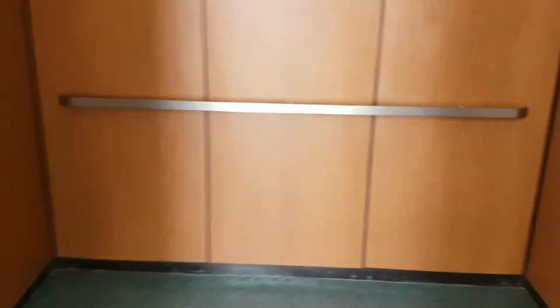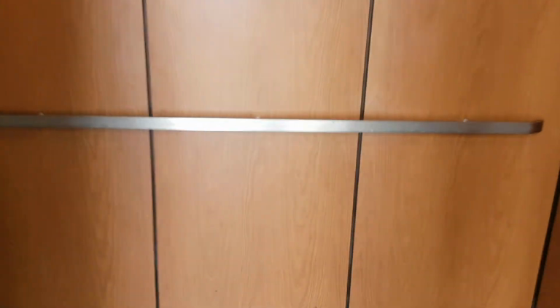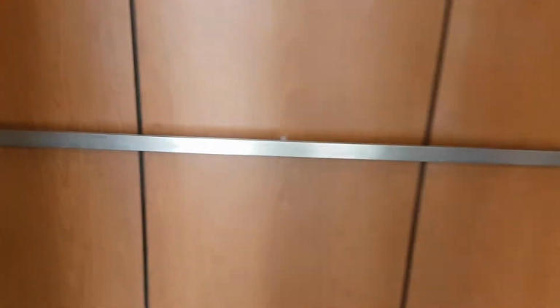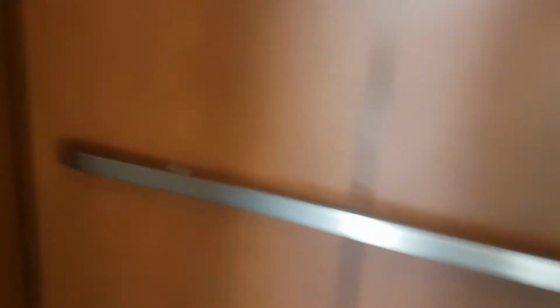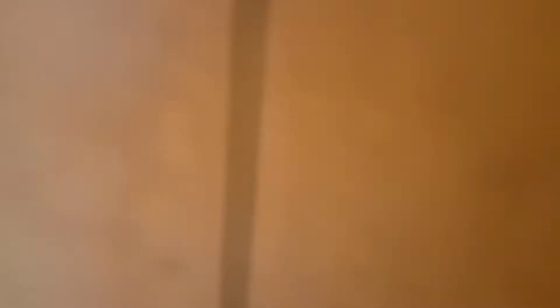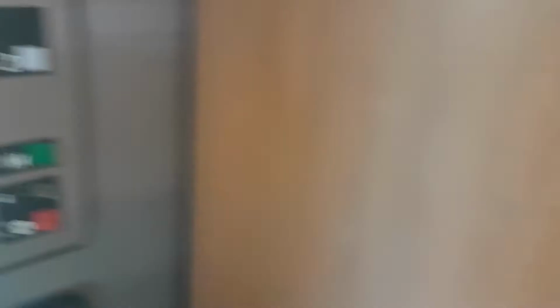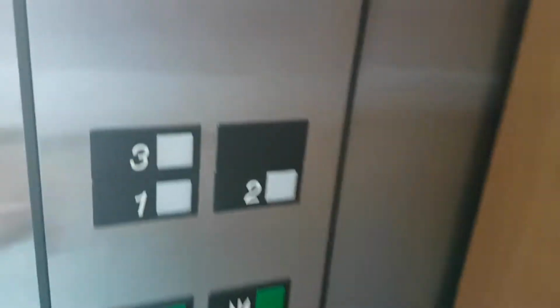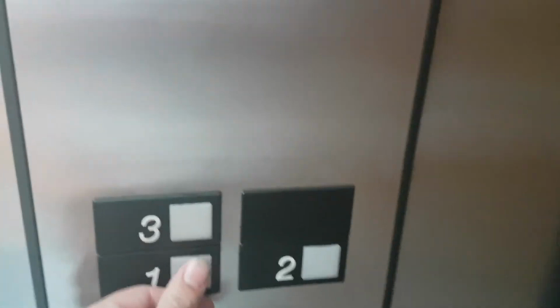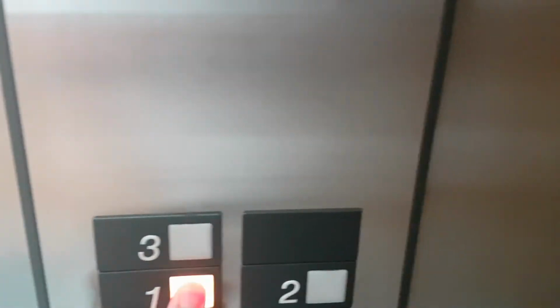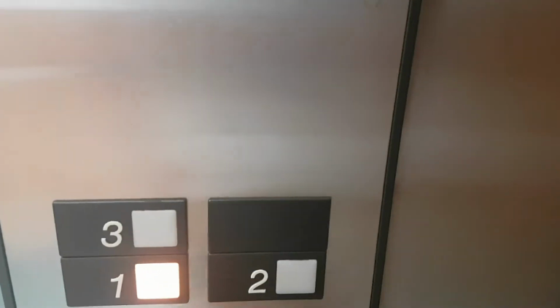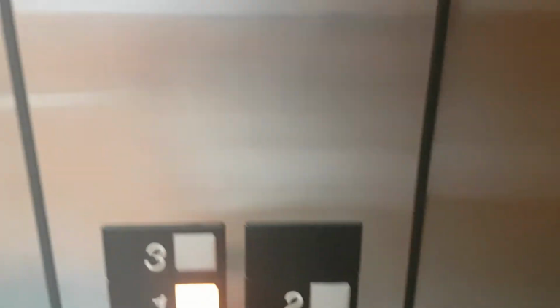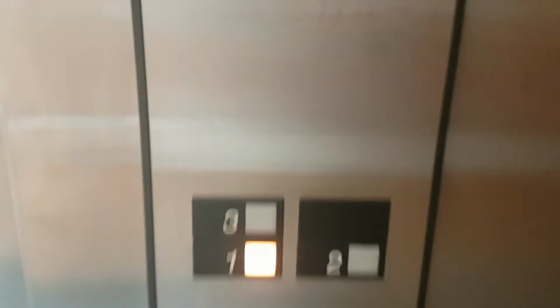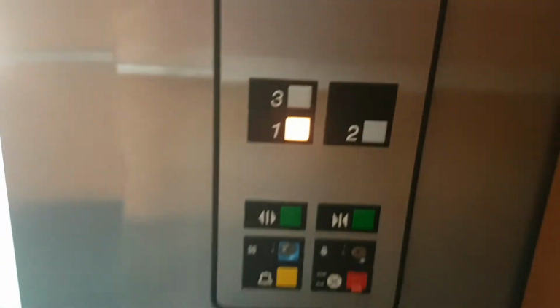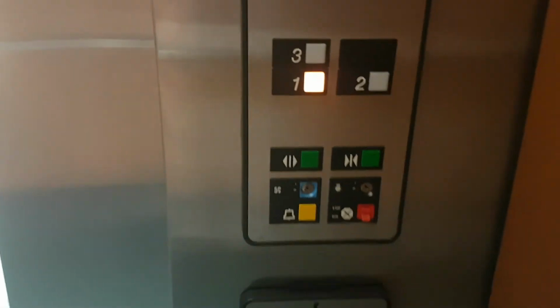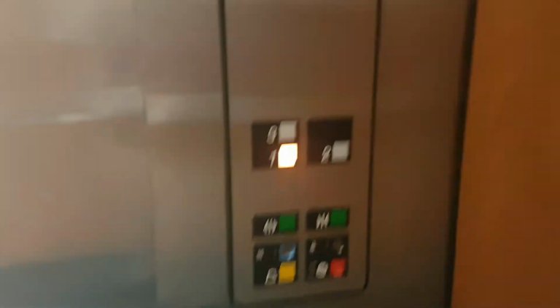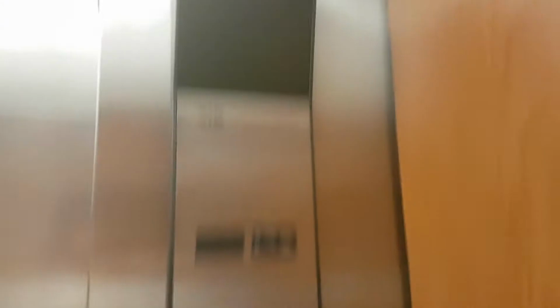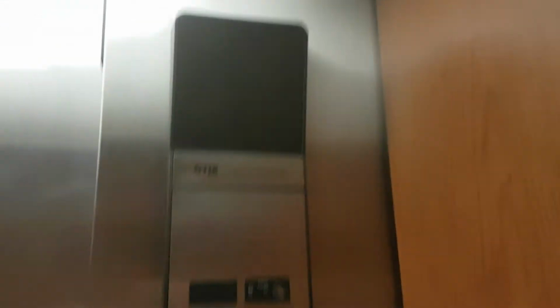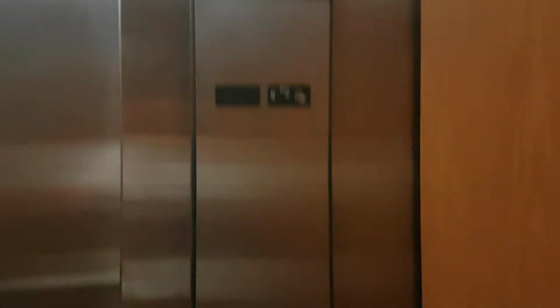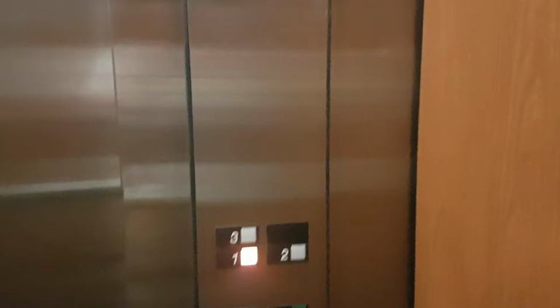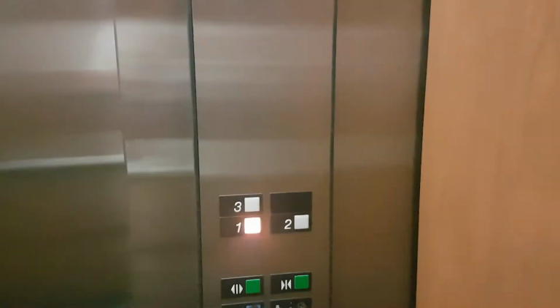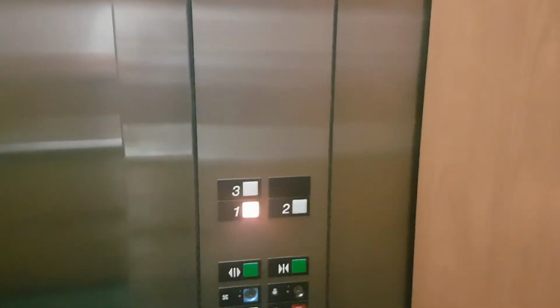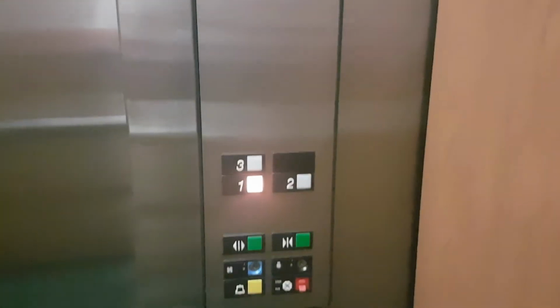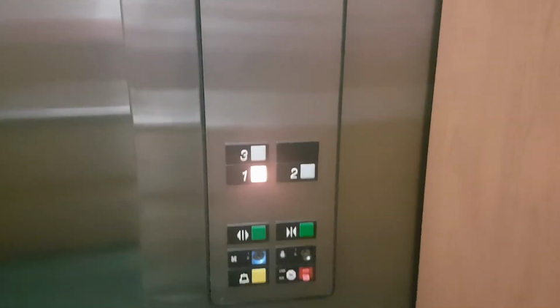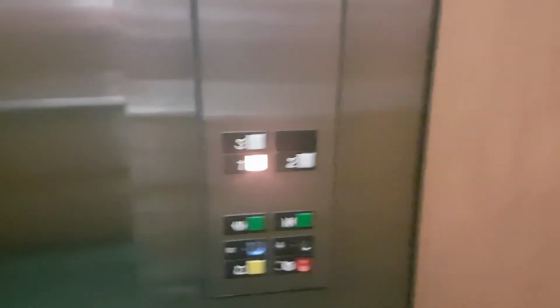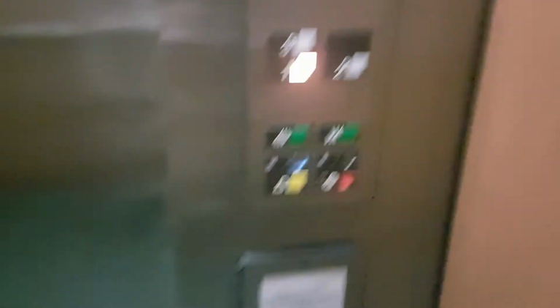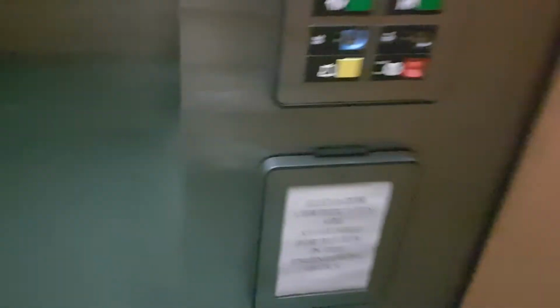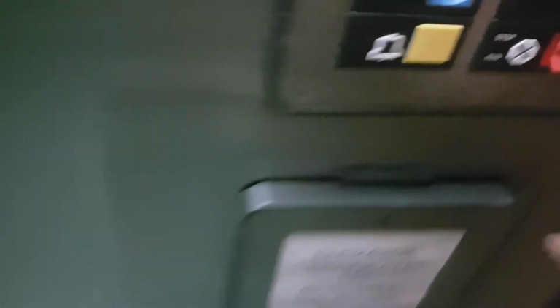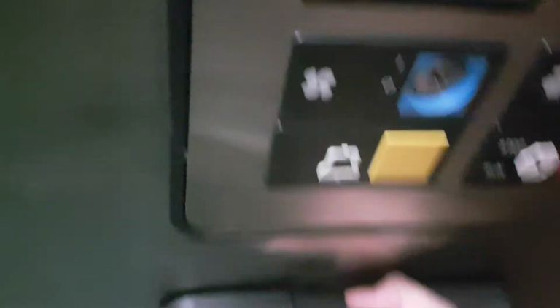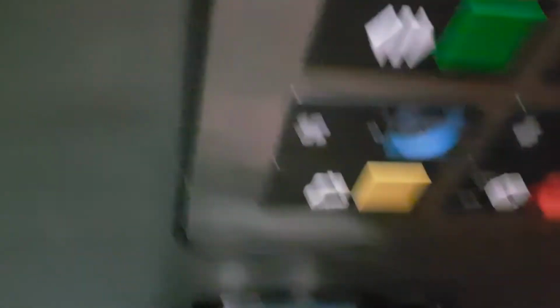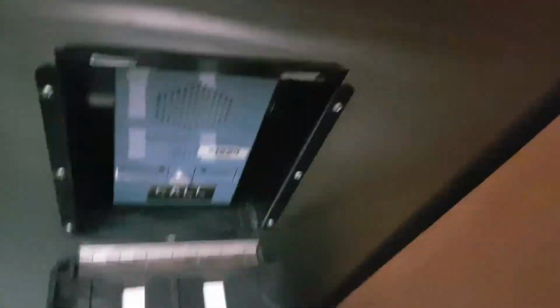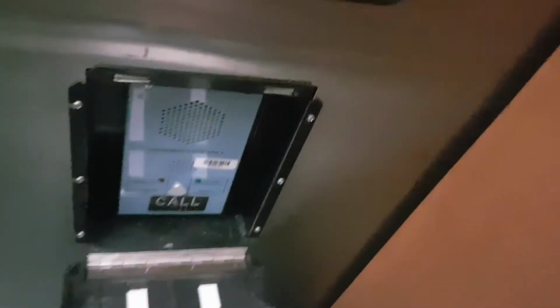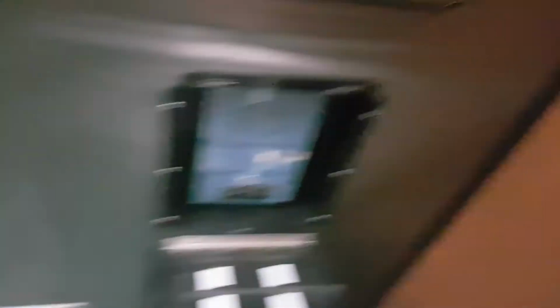This is the elevator at Dillard's in Memphis at Cork Mall. It's a nice elevator, capacity 3,500 pounds, built in 1988. There's a phone in there.